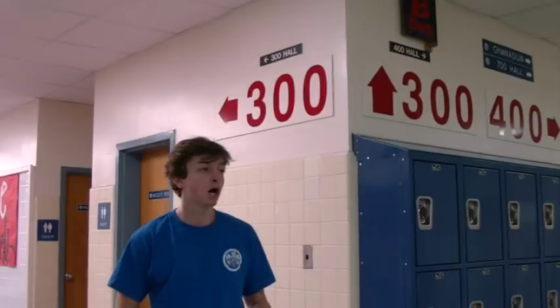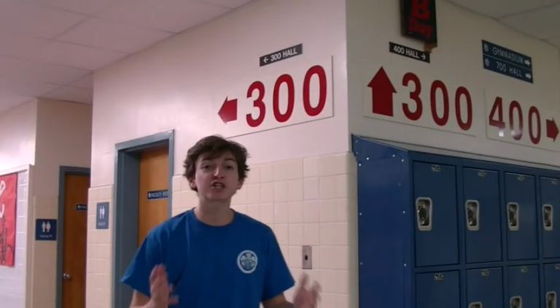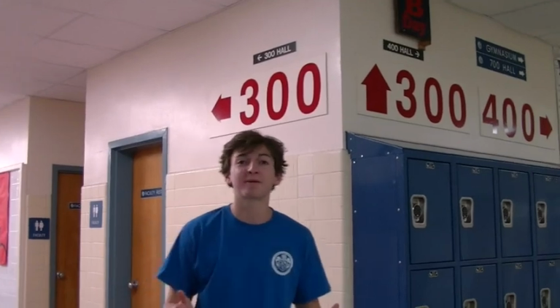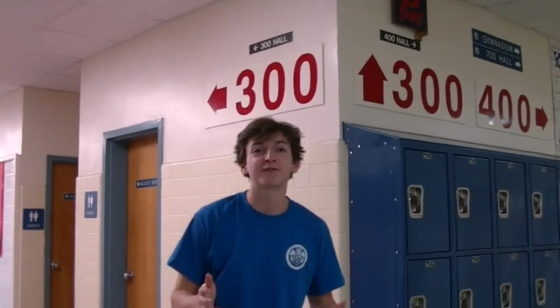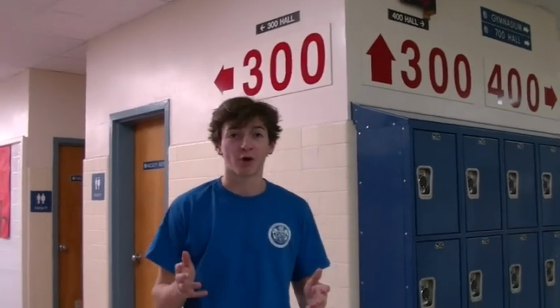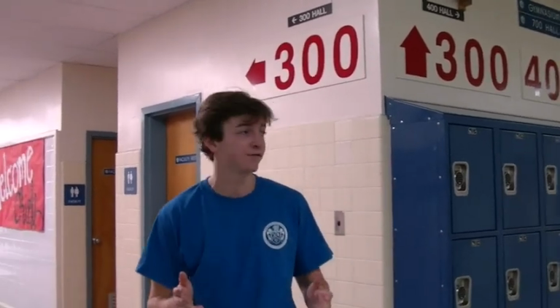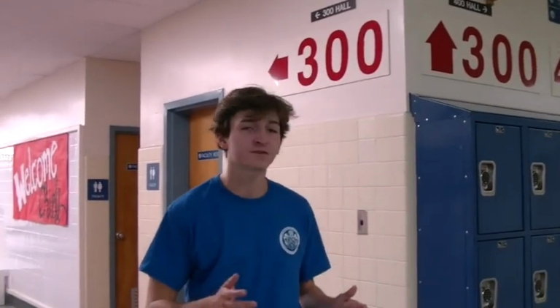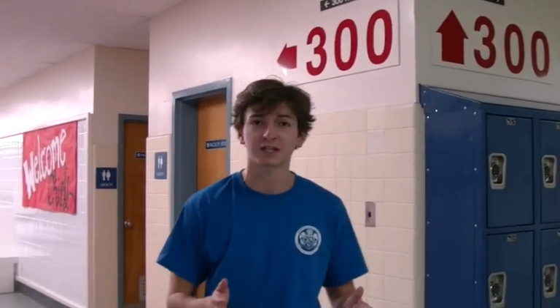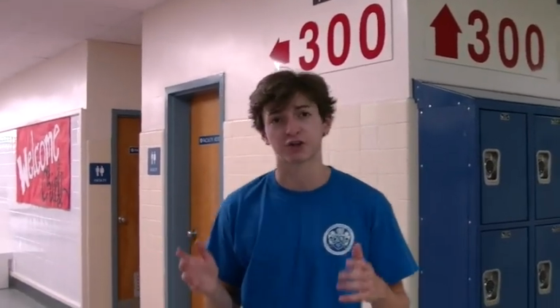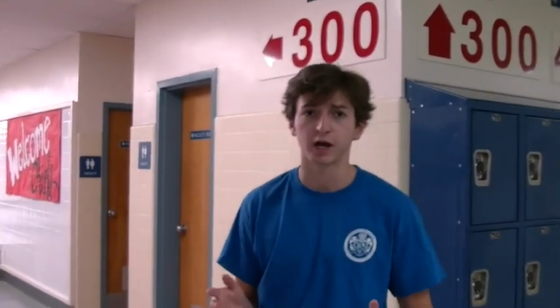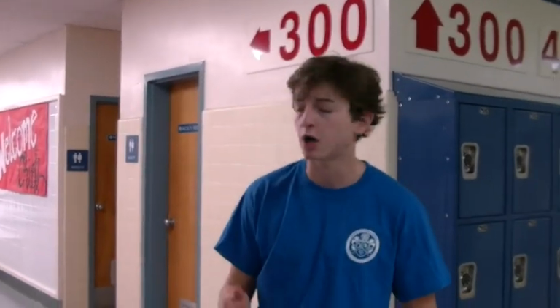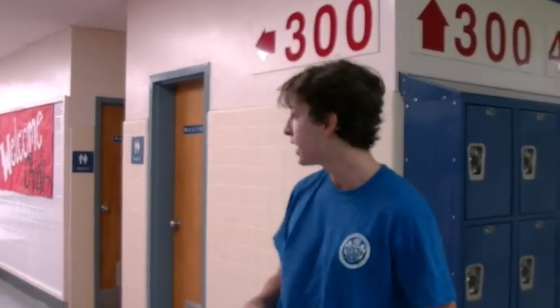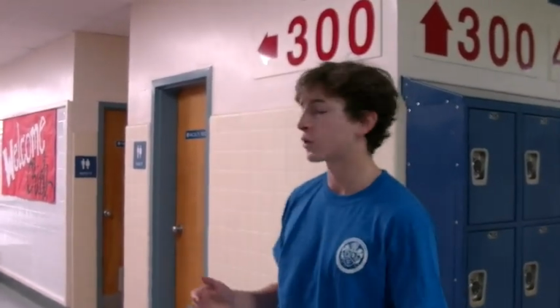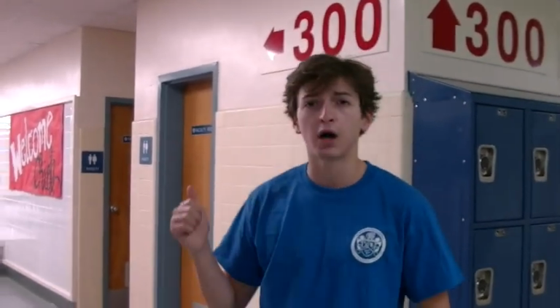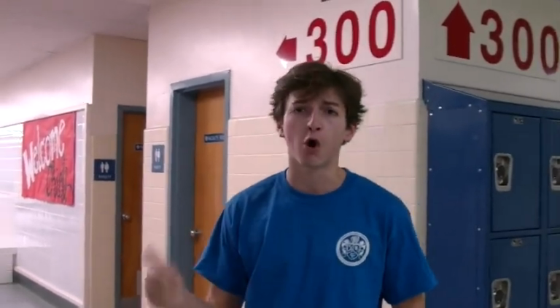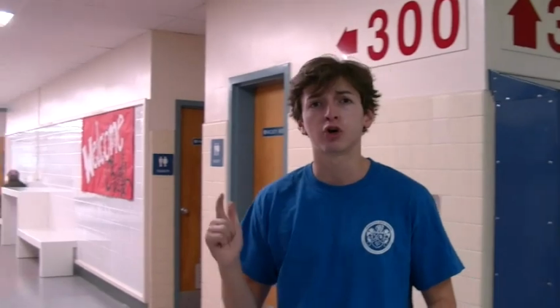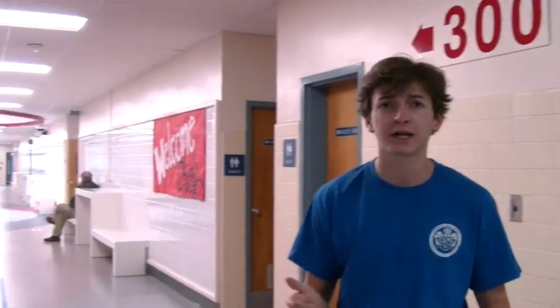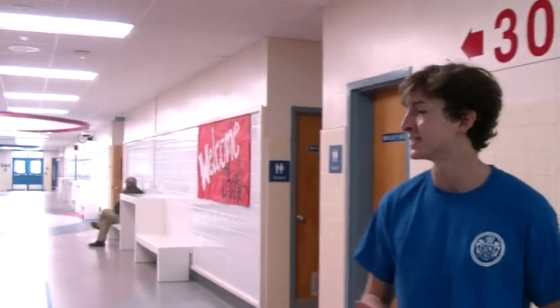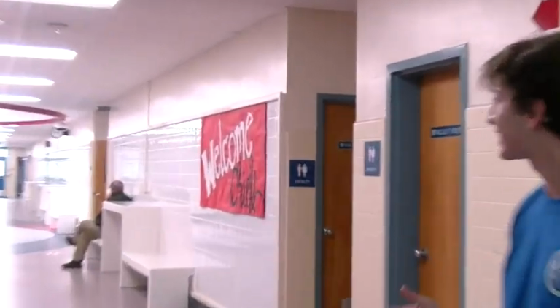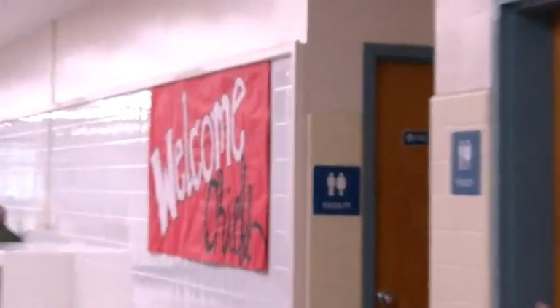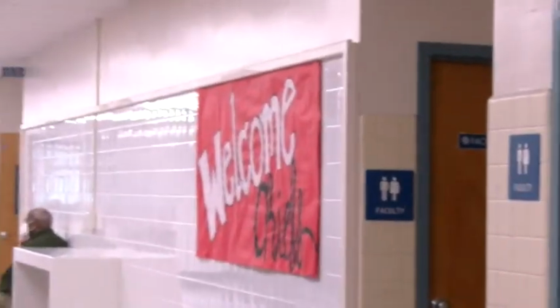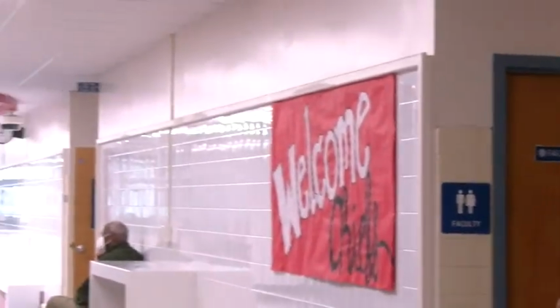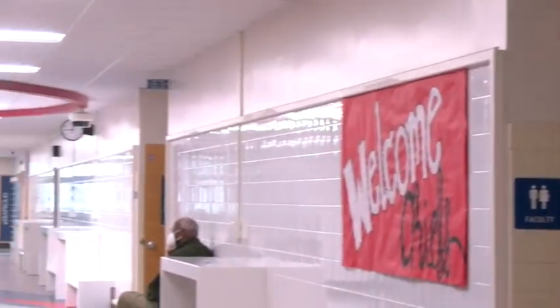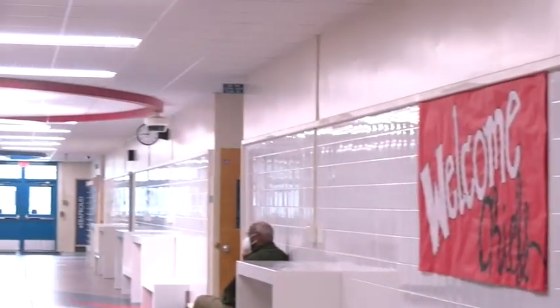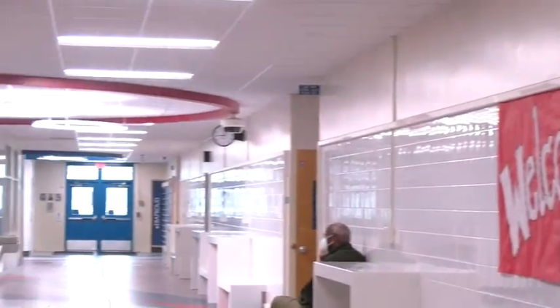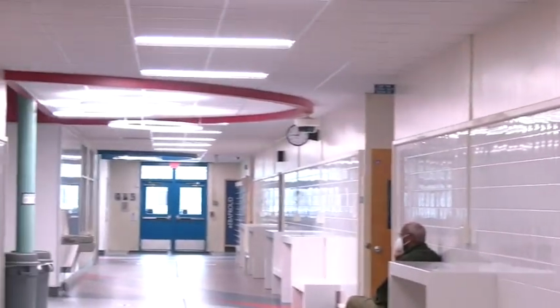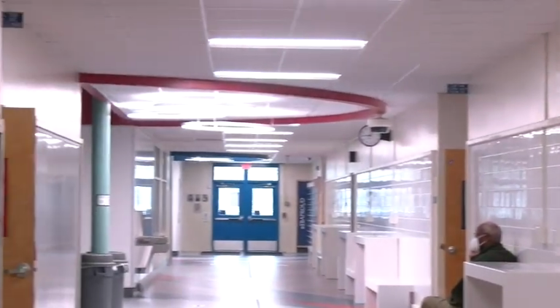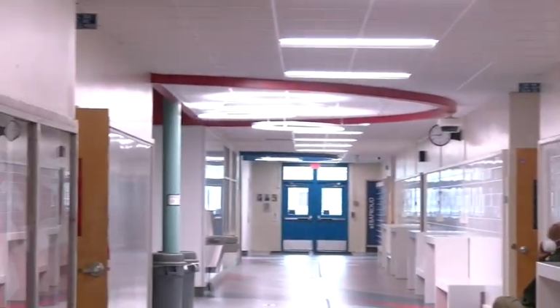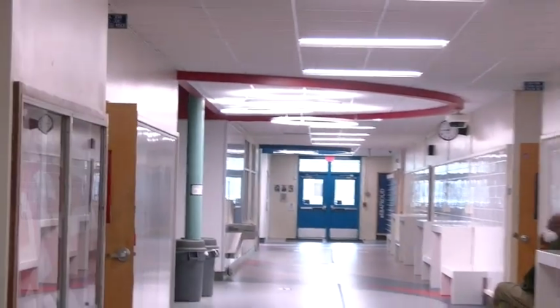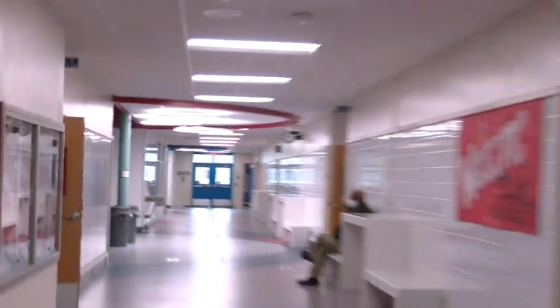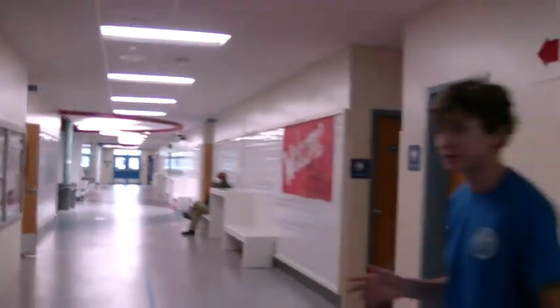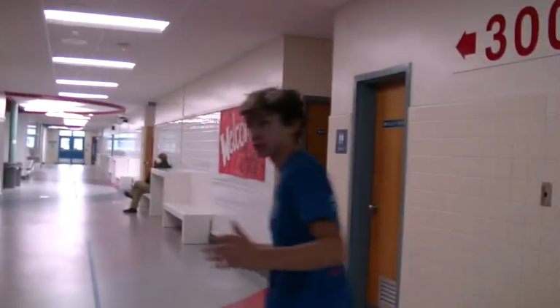This is probably my favorite part of the school — it's the 300 Hallway. This is where you have art, culinary classes, and especially the business classes. They have some fantastic facilities, which we can show you right now. So let's go.